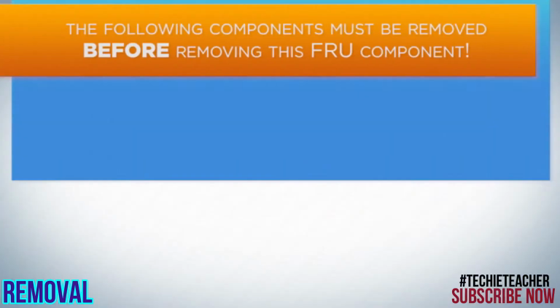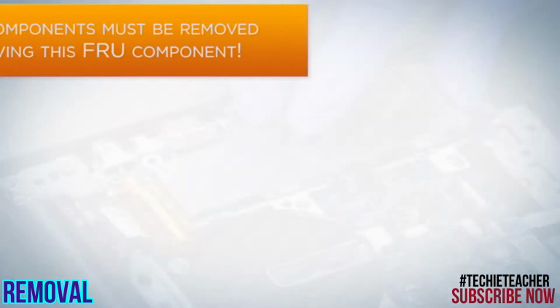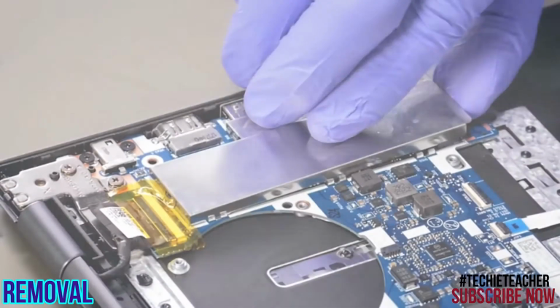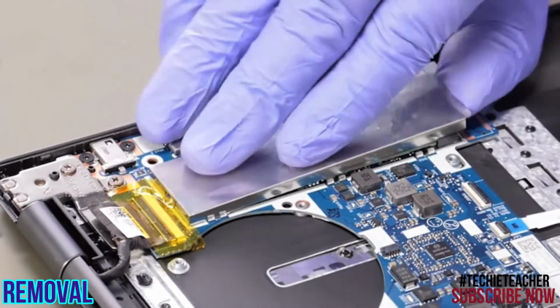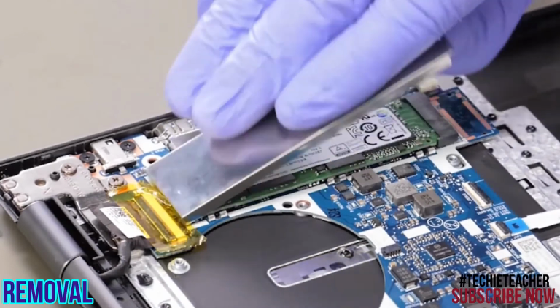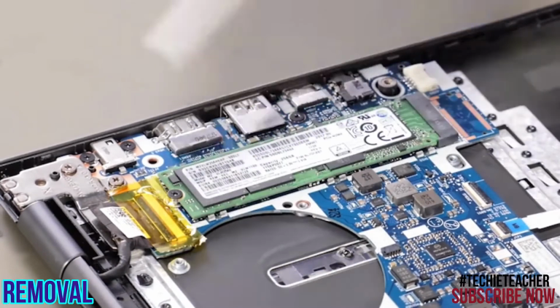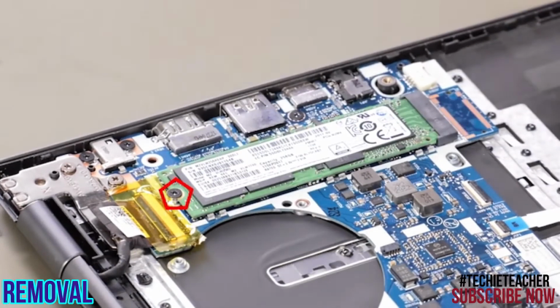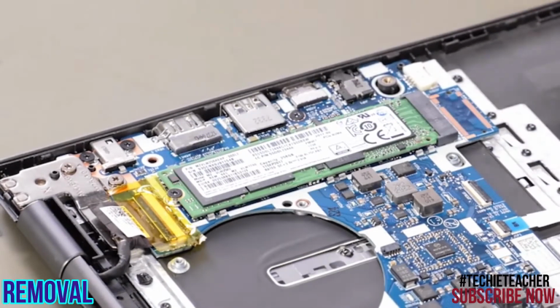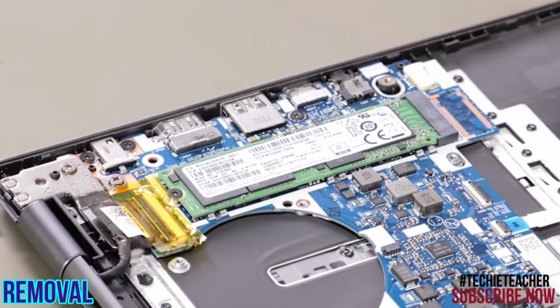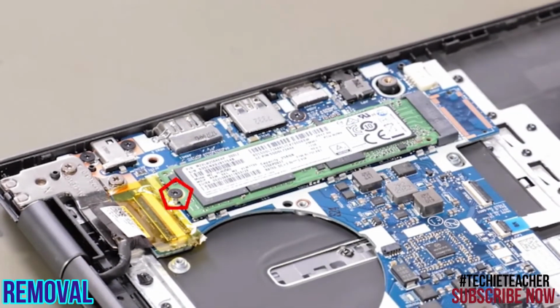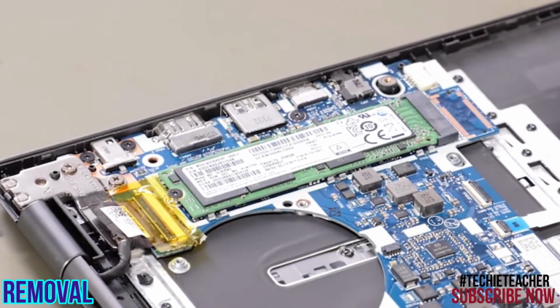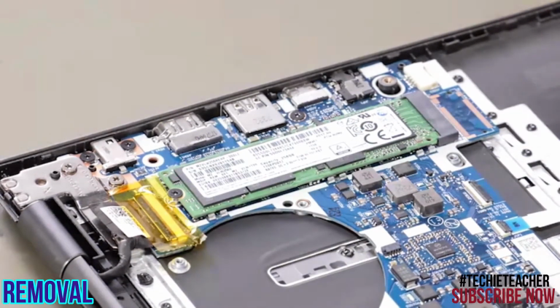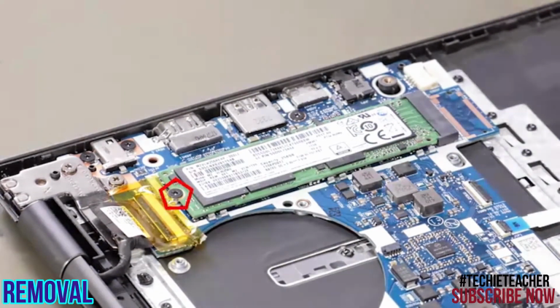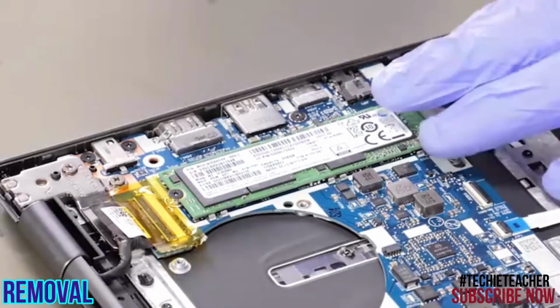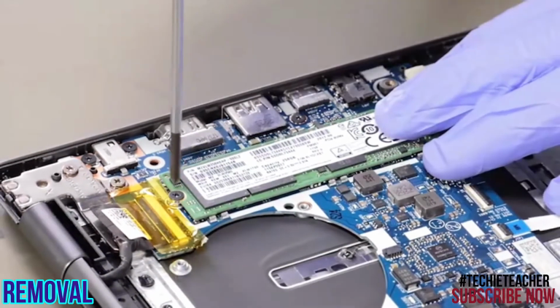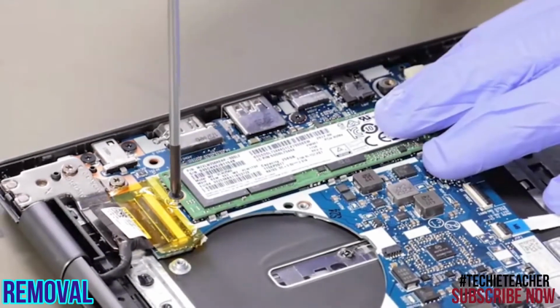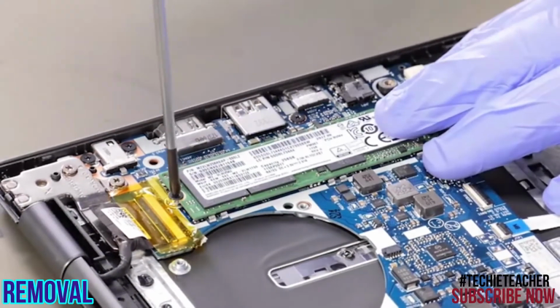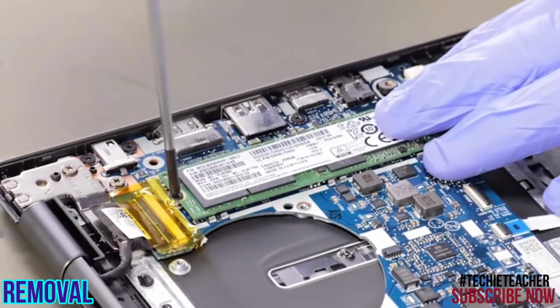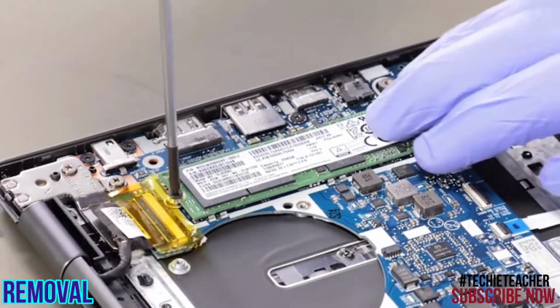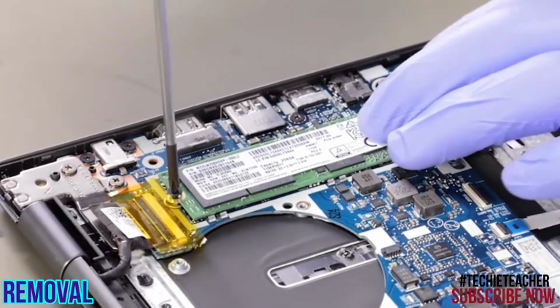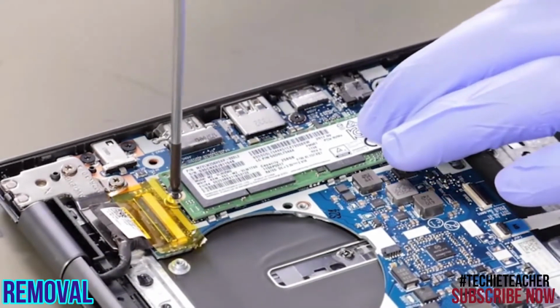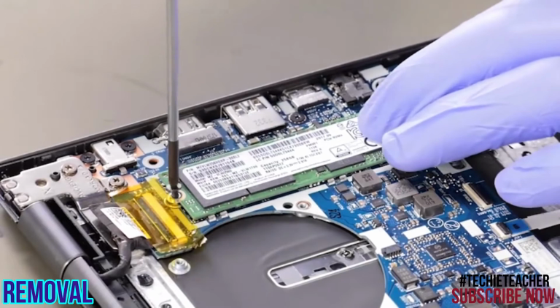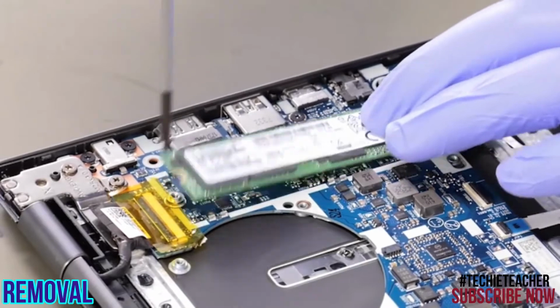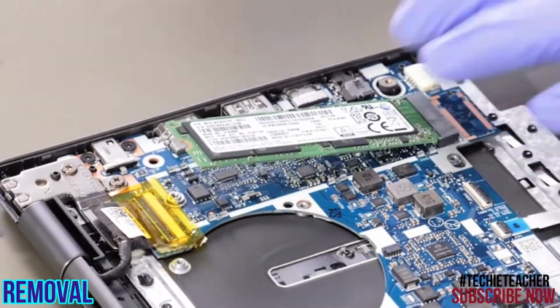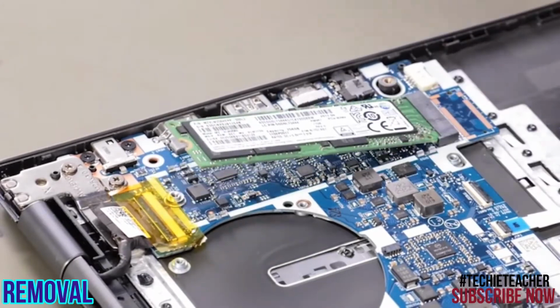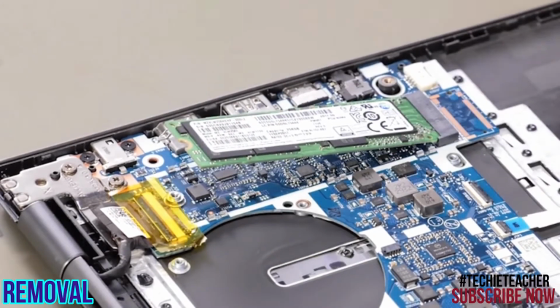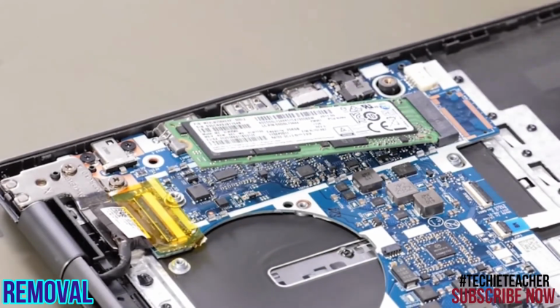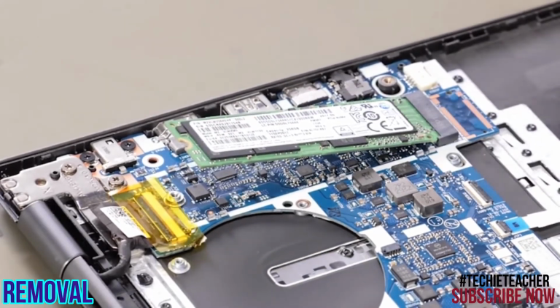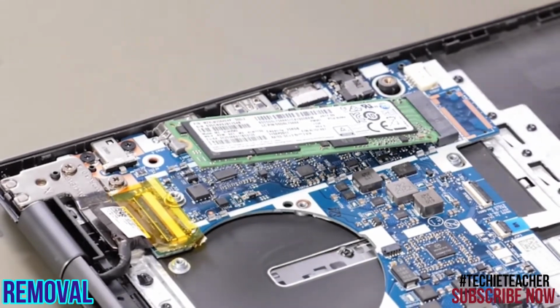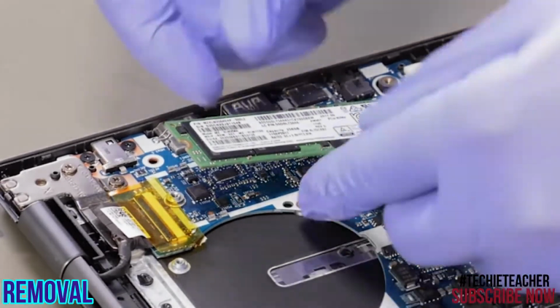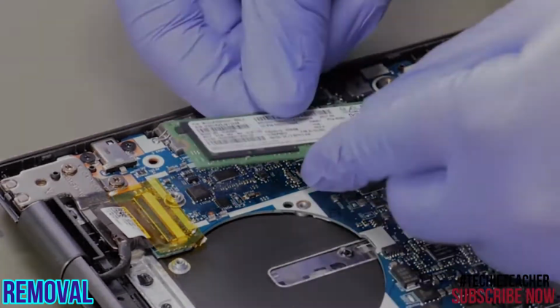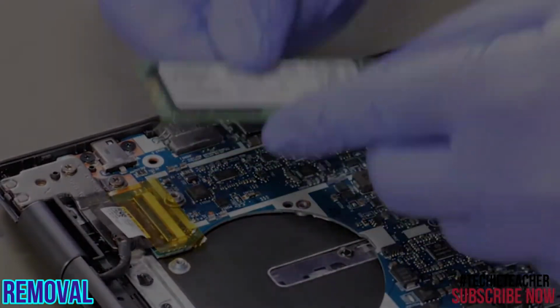Remove the SSD cover. Remove one screw. Slide the SSD out of its slot and remove it.